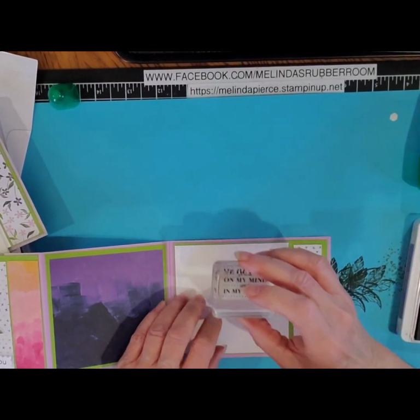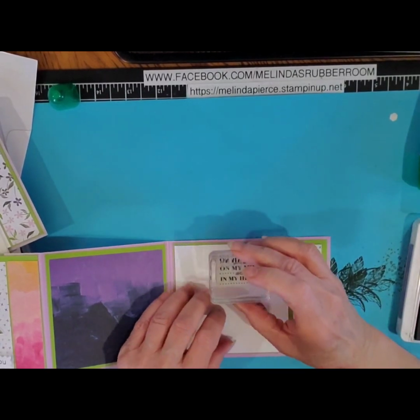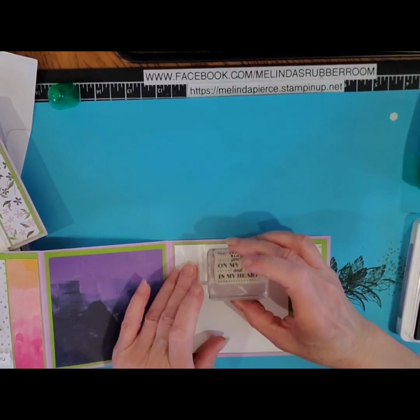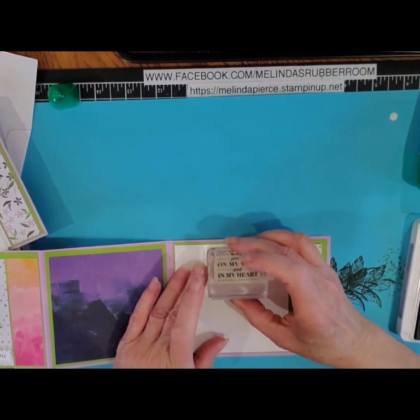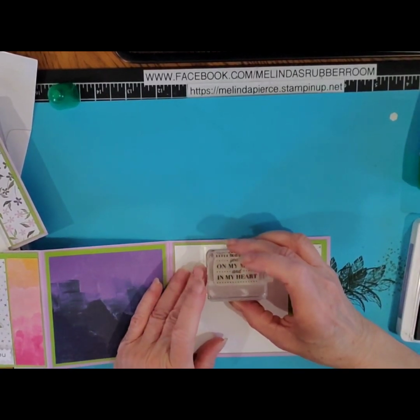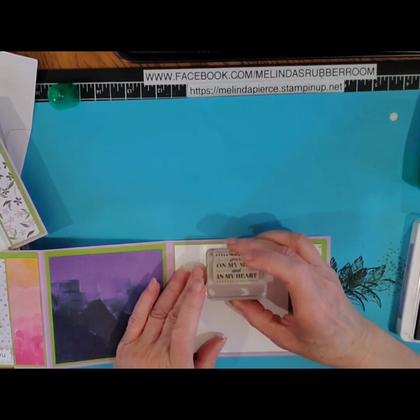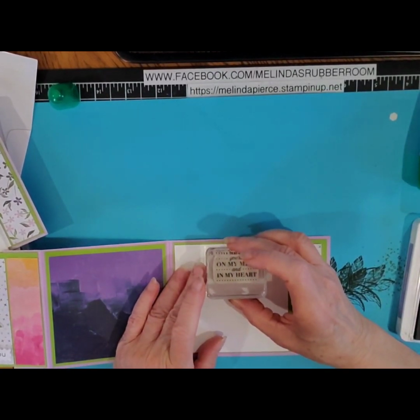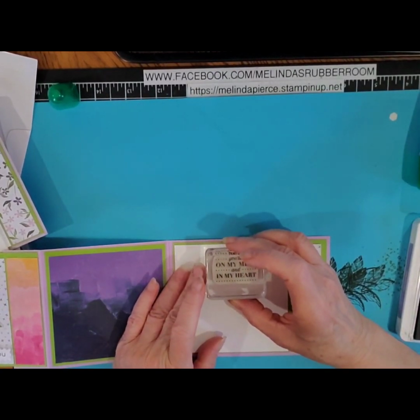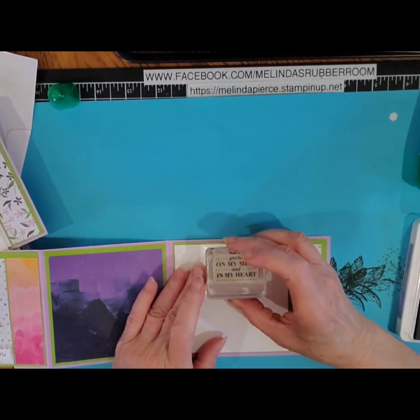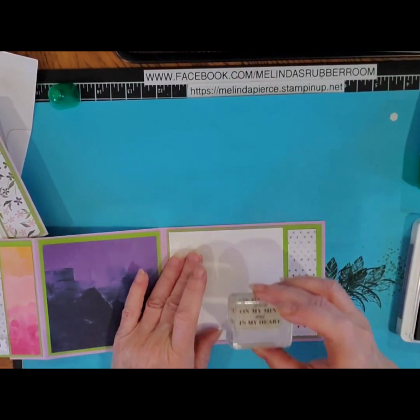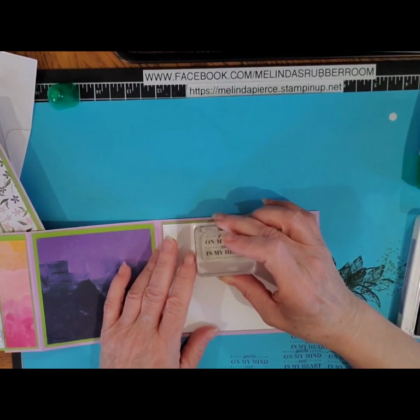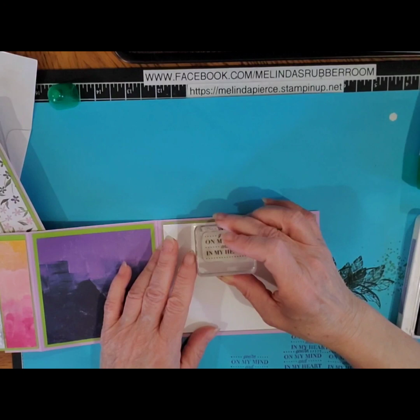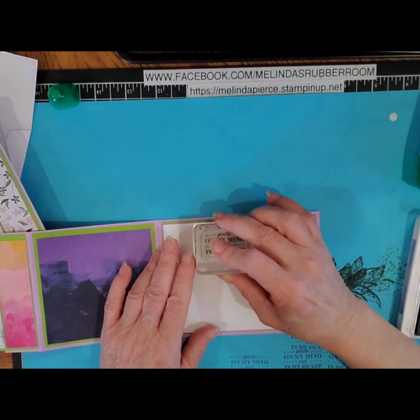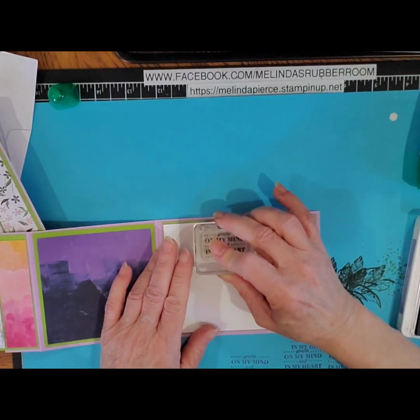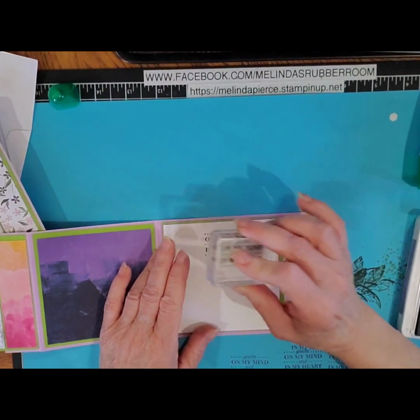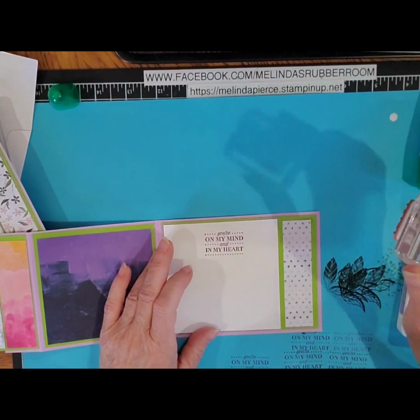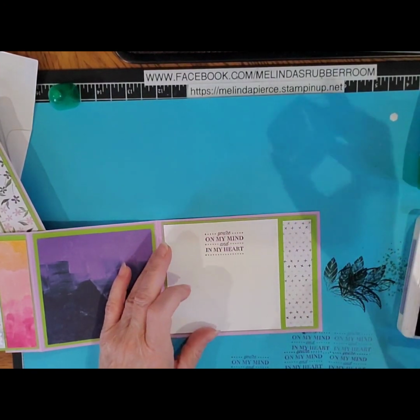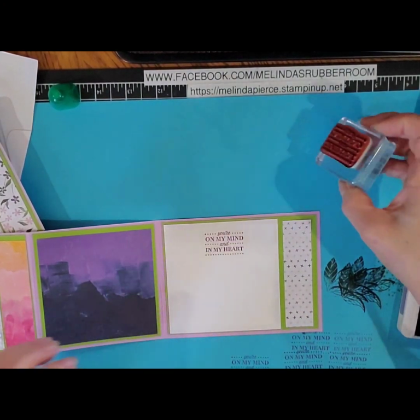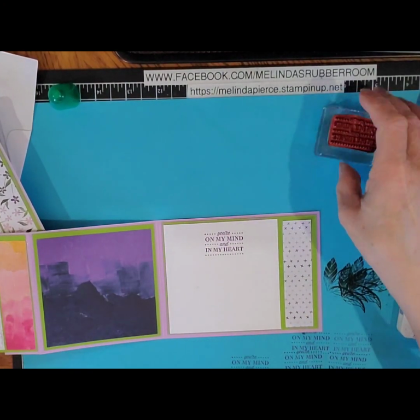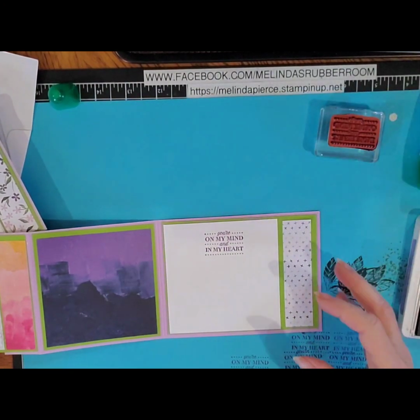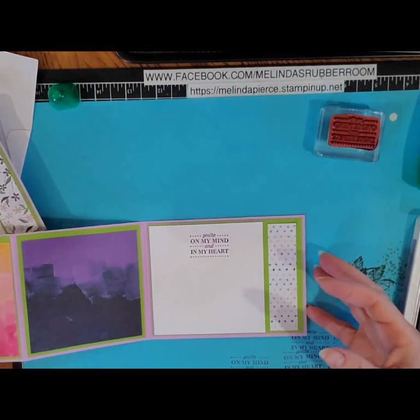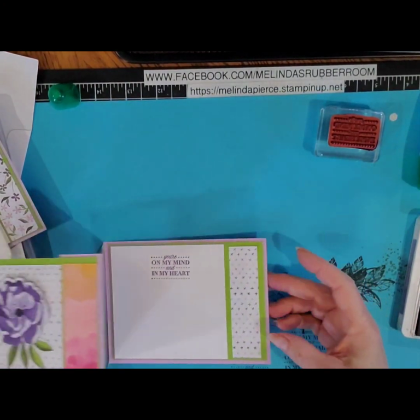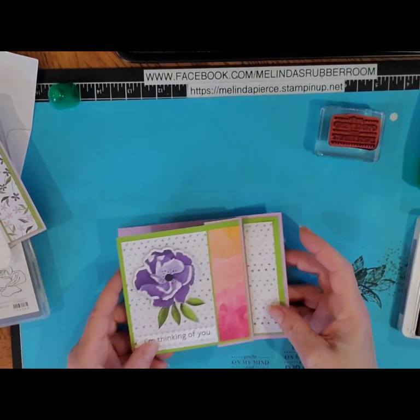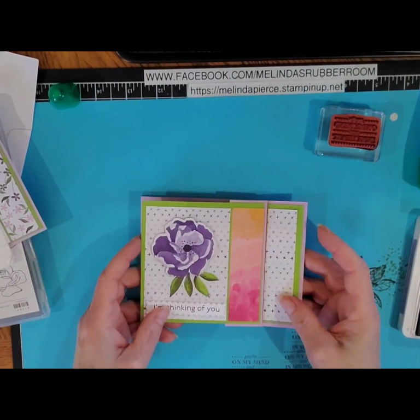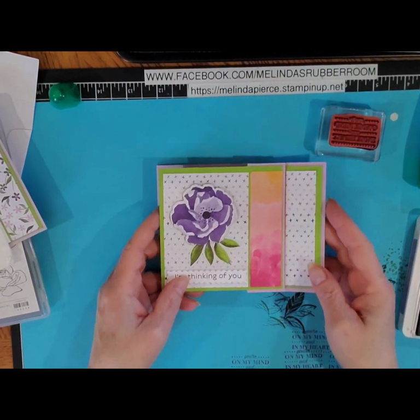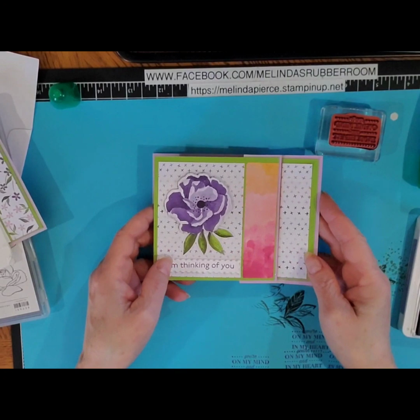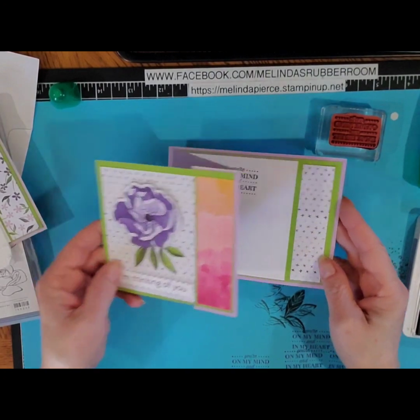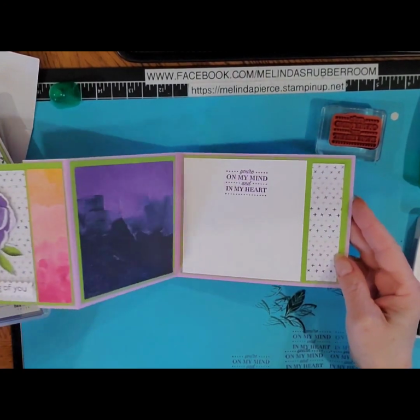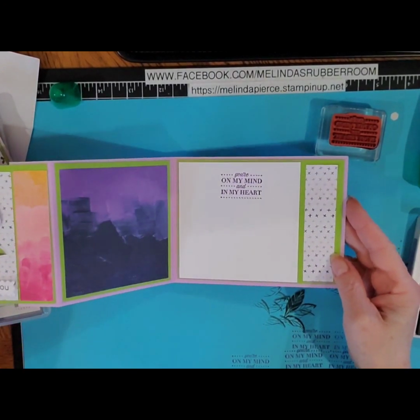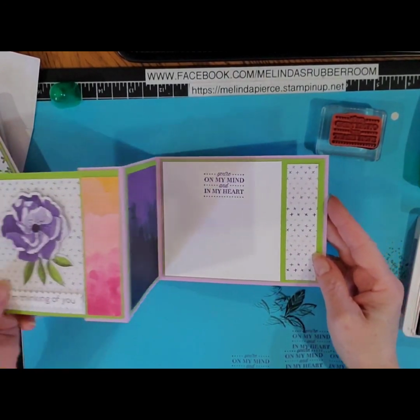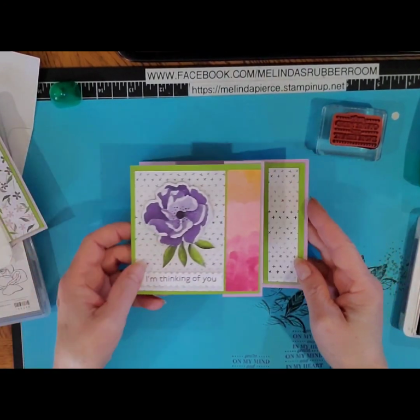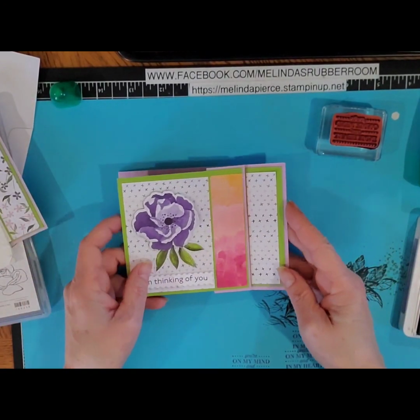I'm just going to stamp this inside stamp. That looks pretty good. So that is the final card — hope you liked that one.